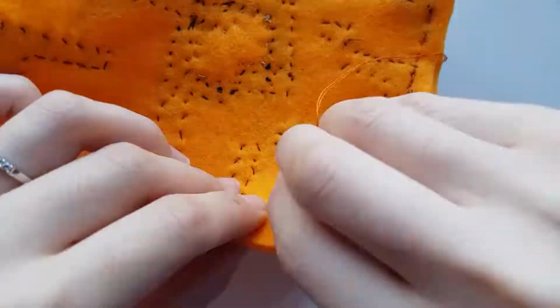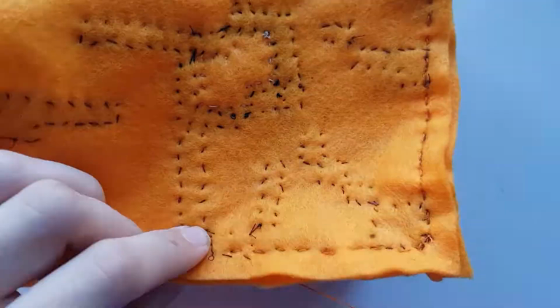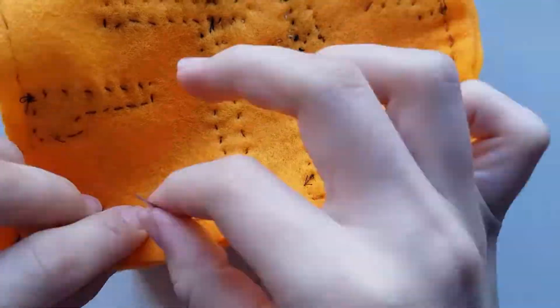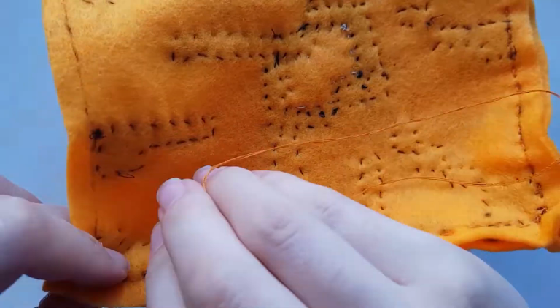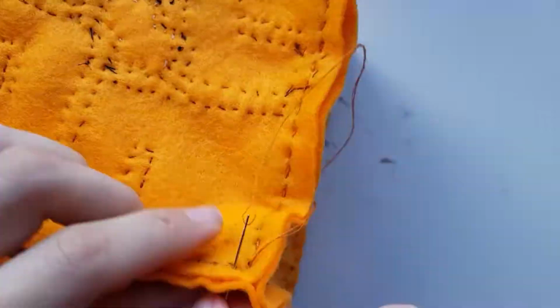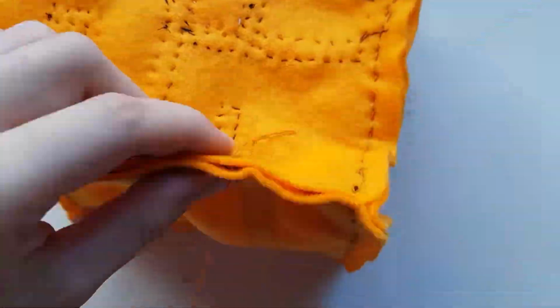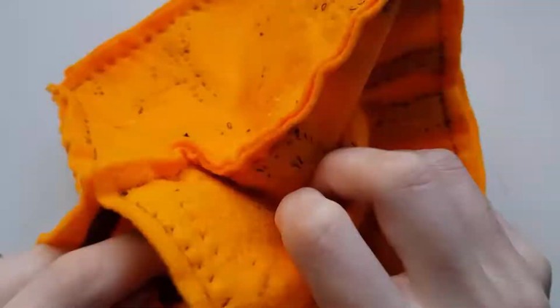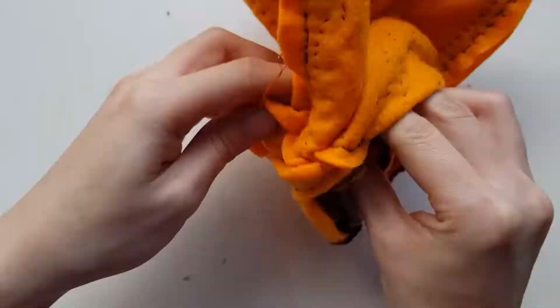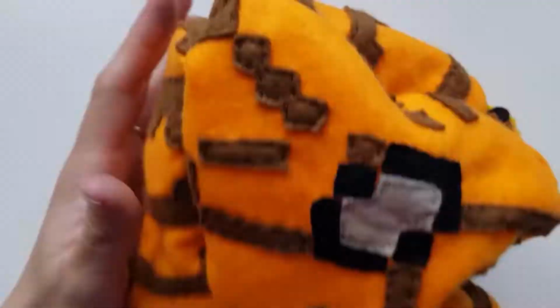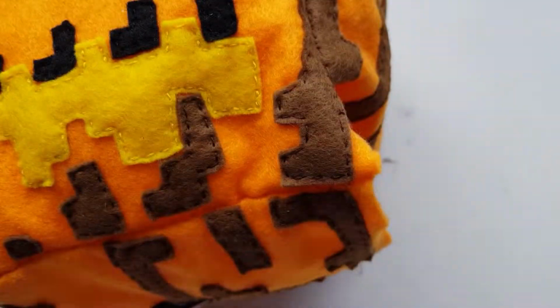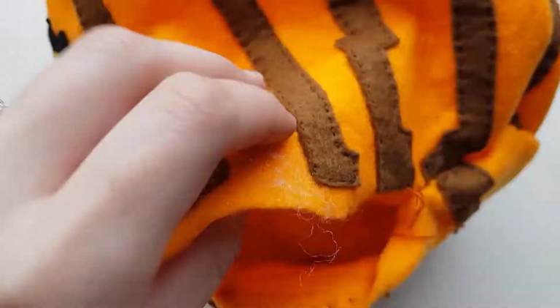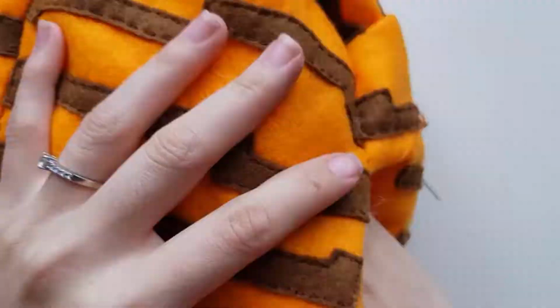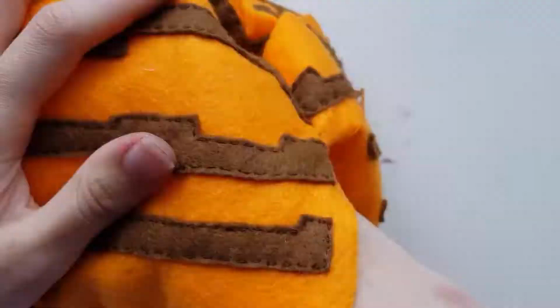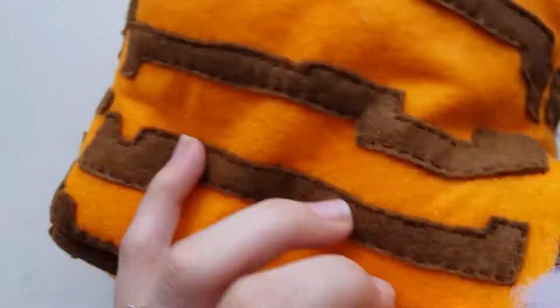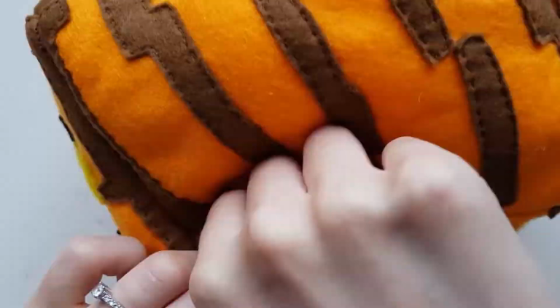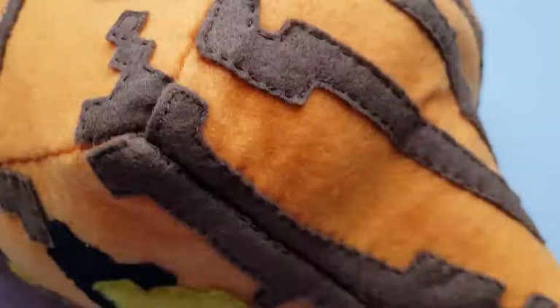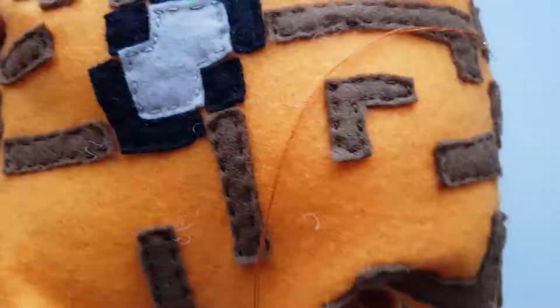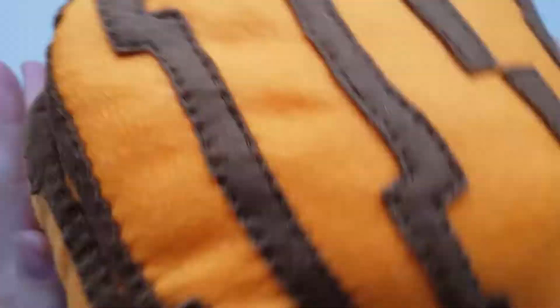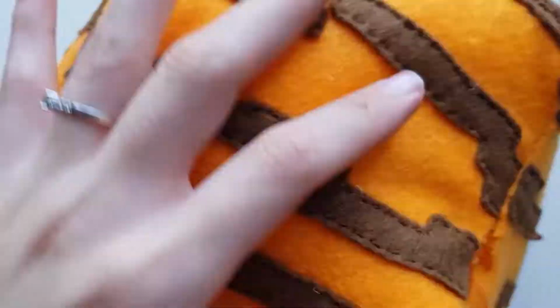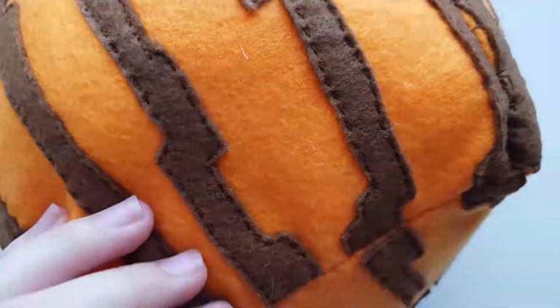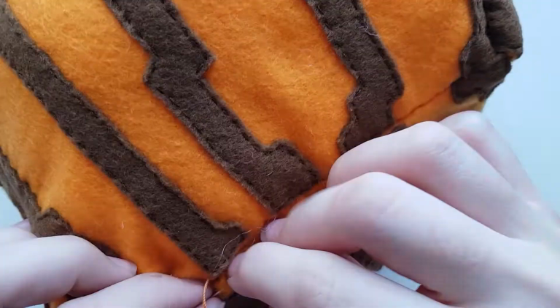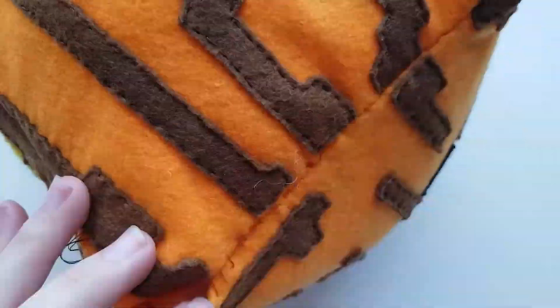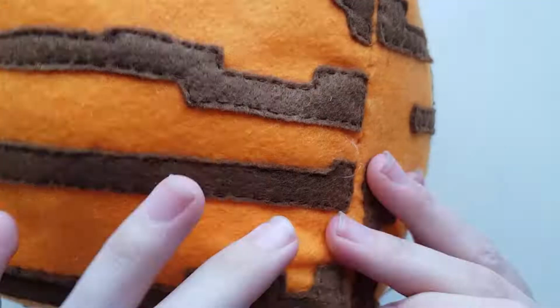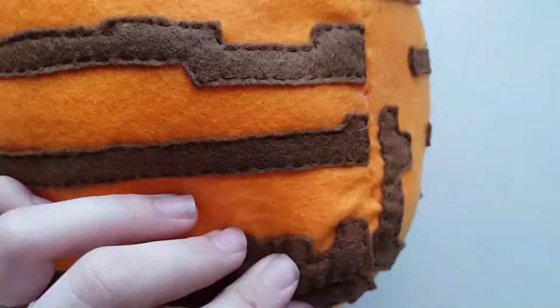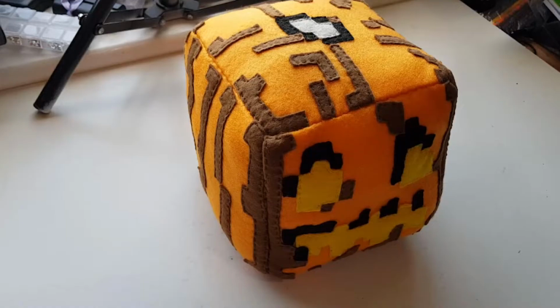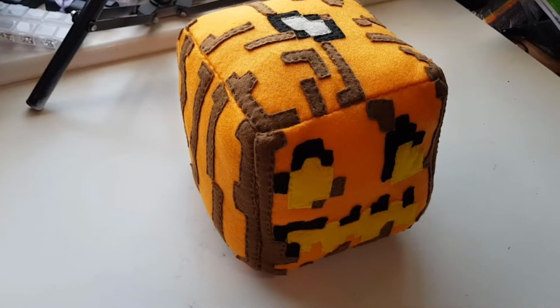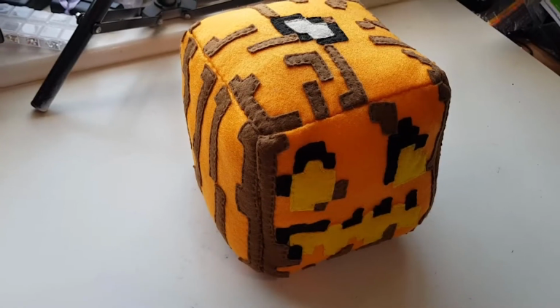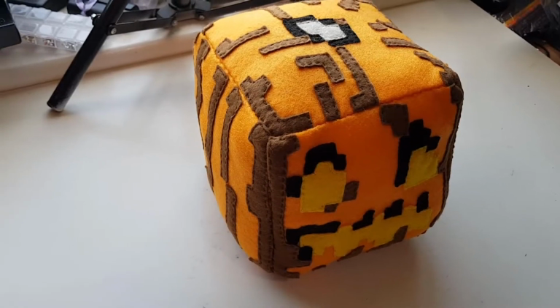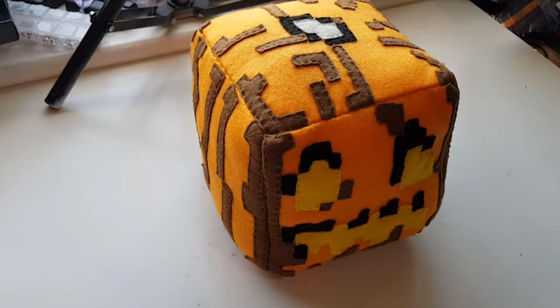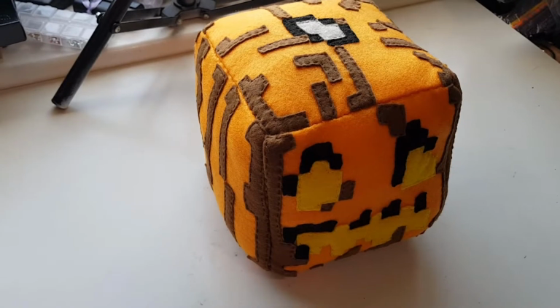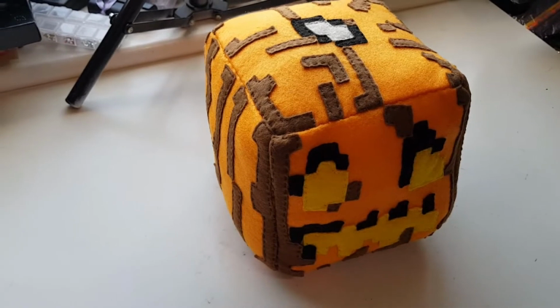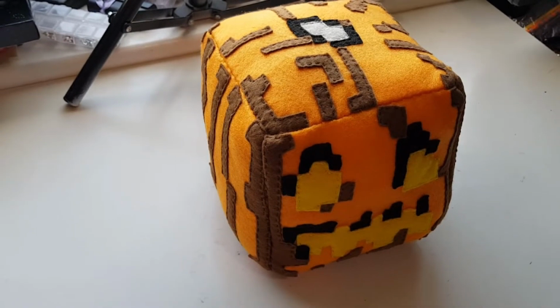When you have either half of a side or one more side to sew up, flip the cube the right way up and stuff it generously so that it keeps the cube shape. Then use an invisible stitch to seal up all of the raw edges. And that's how you make a Minecraft jack-o'-lantern plushie.